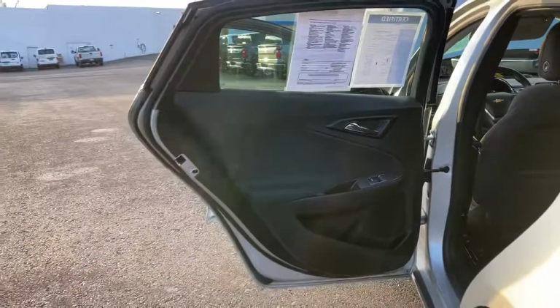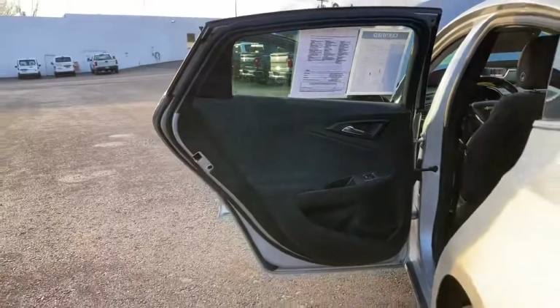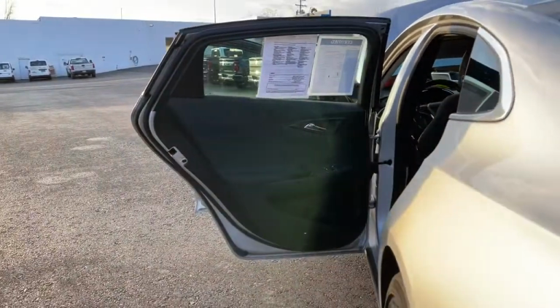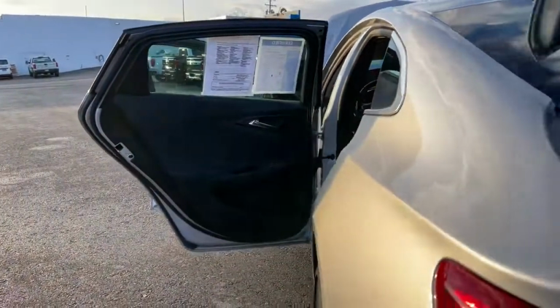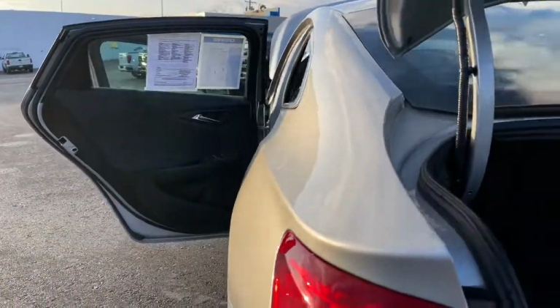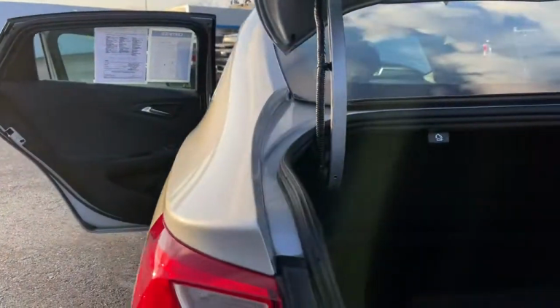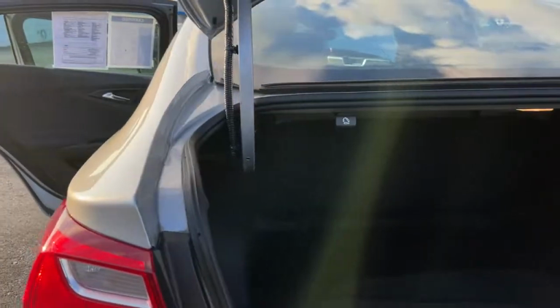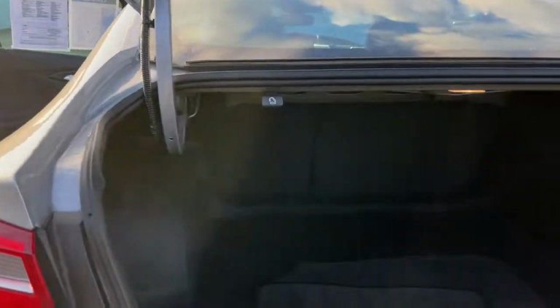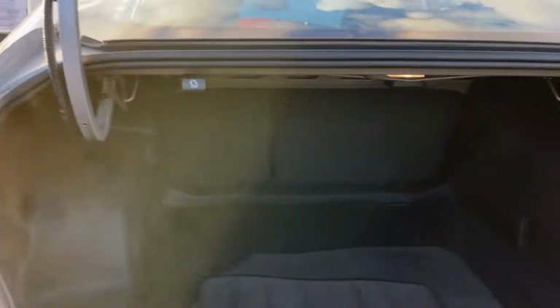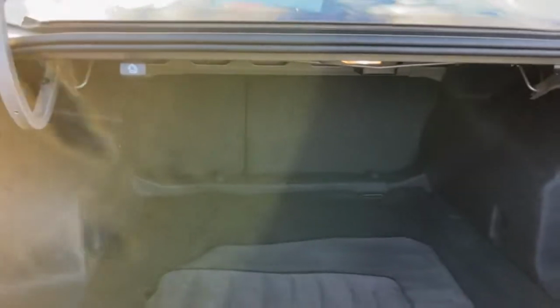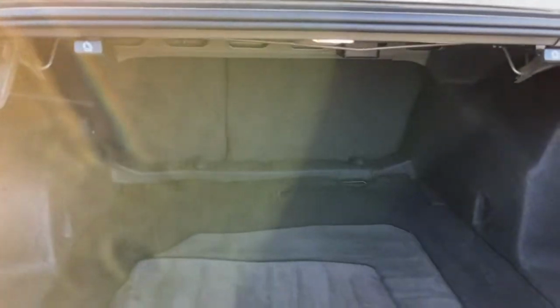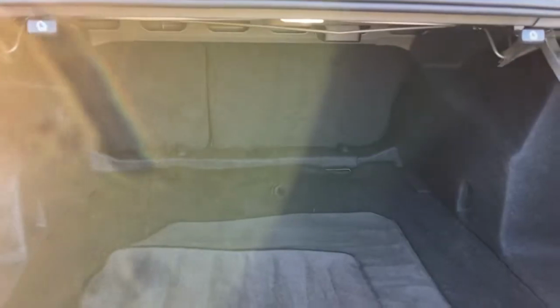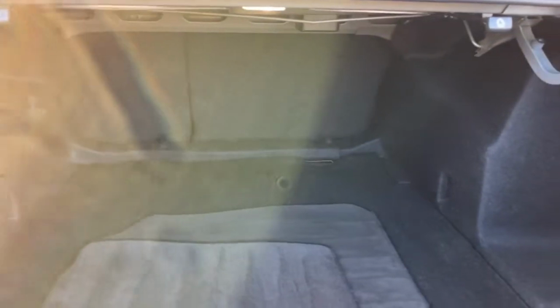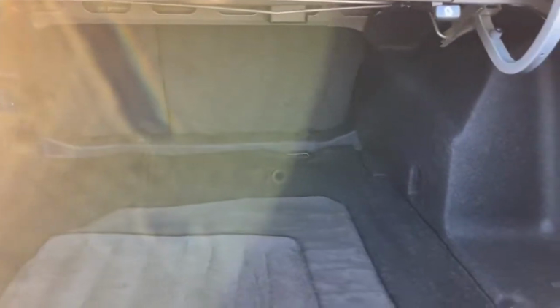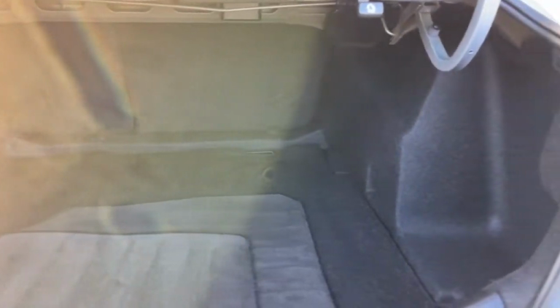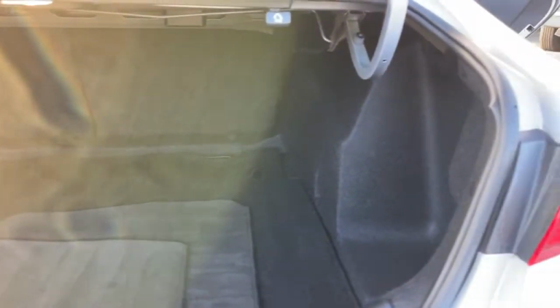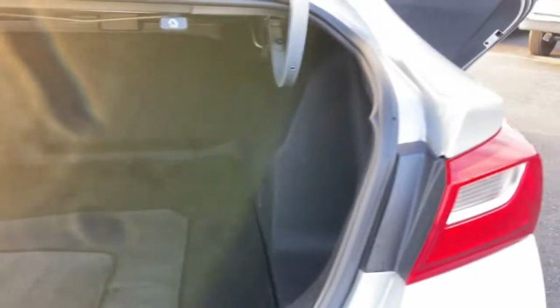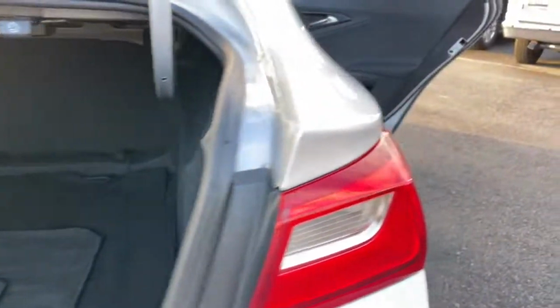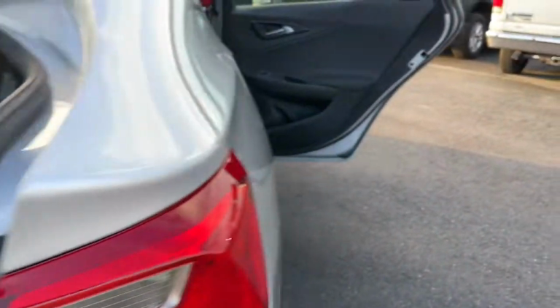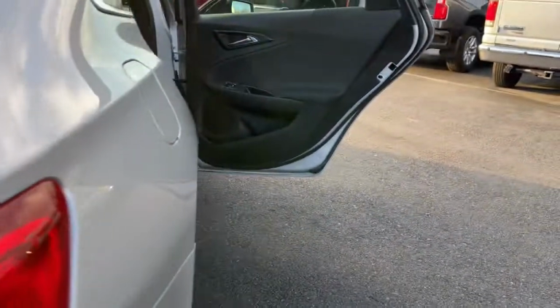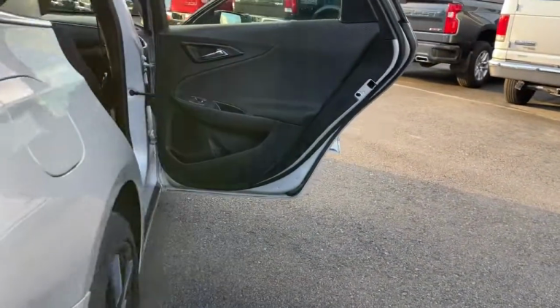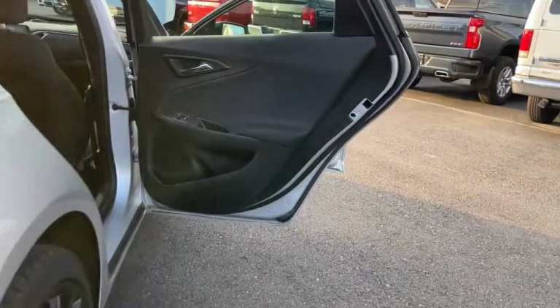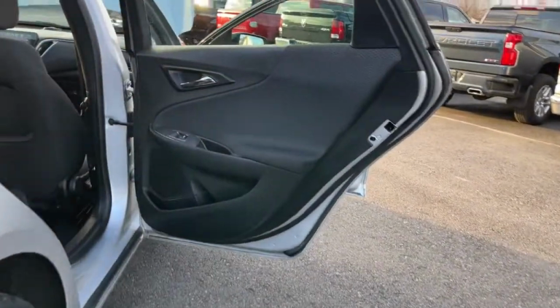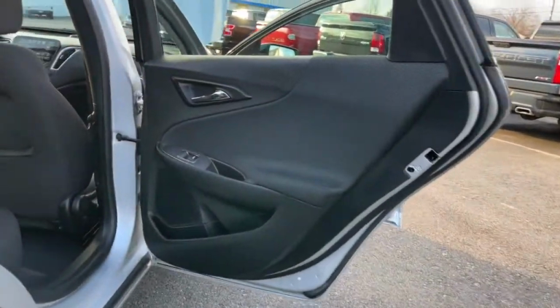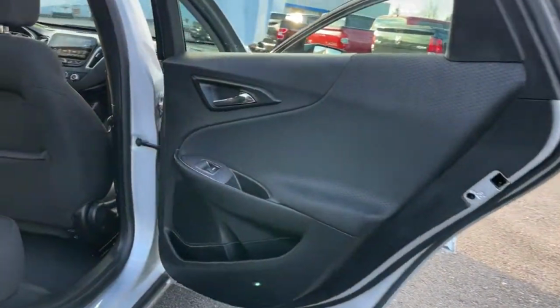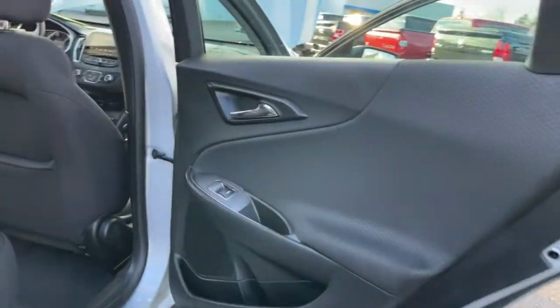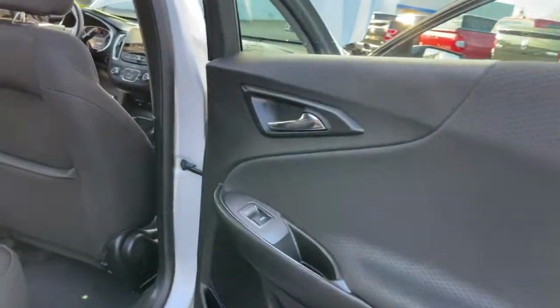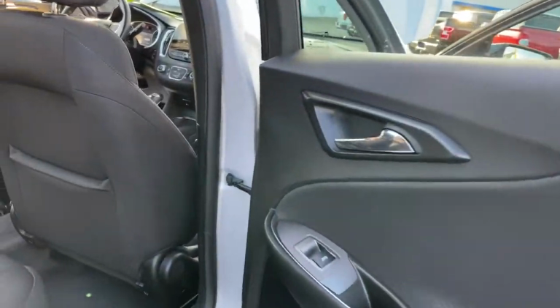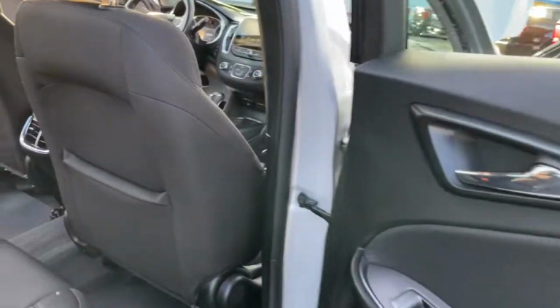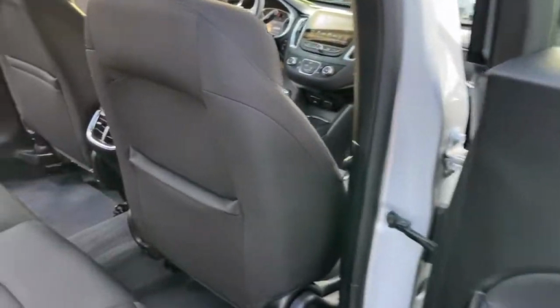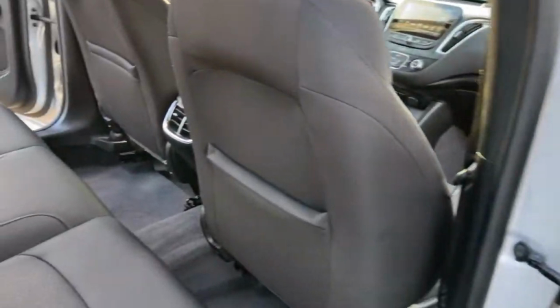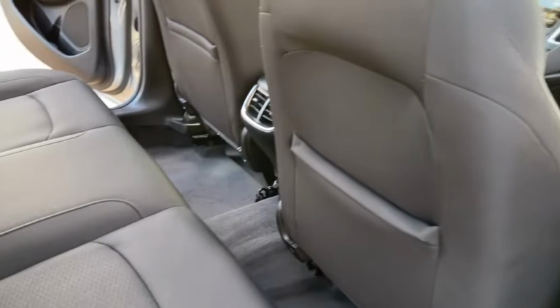These are just some of the great options this vehicle comes with: backup camera. Your family deserves security and comfort. You deserve to have some fun. Test drive the Malibu.